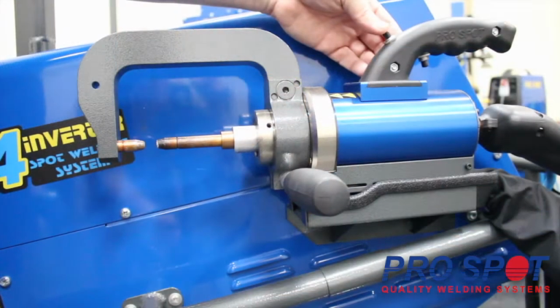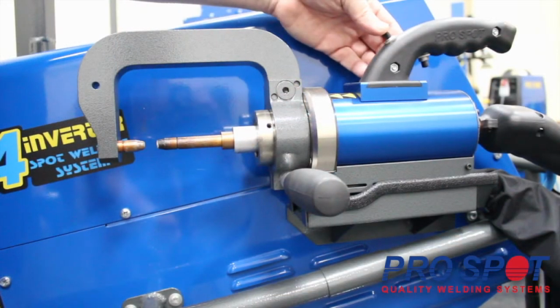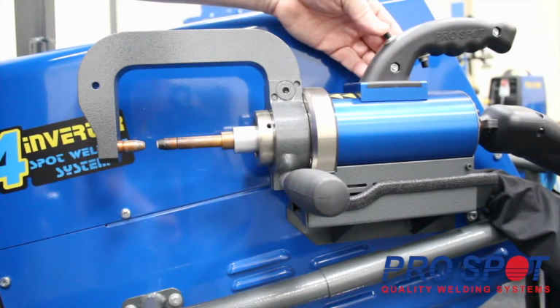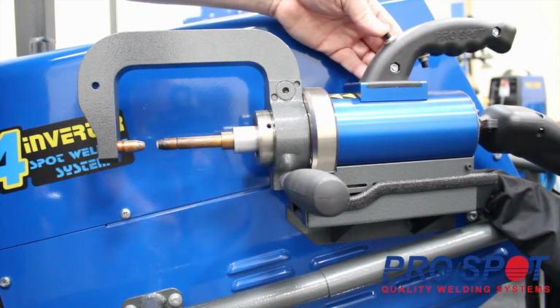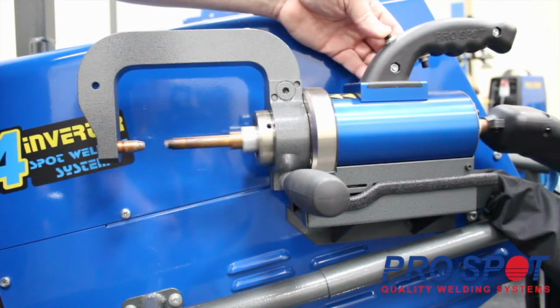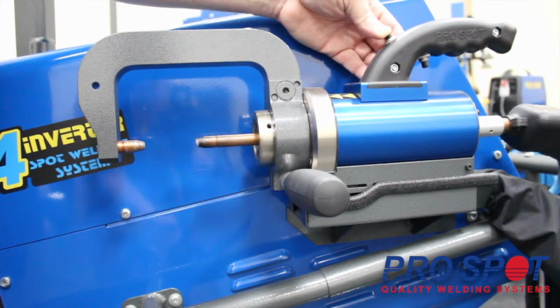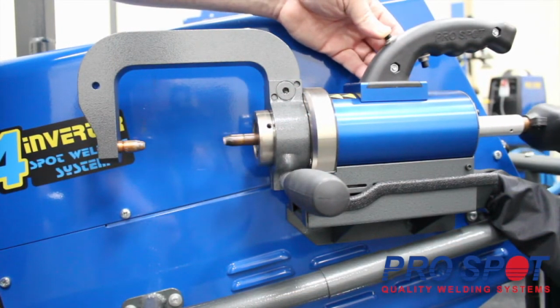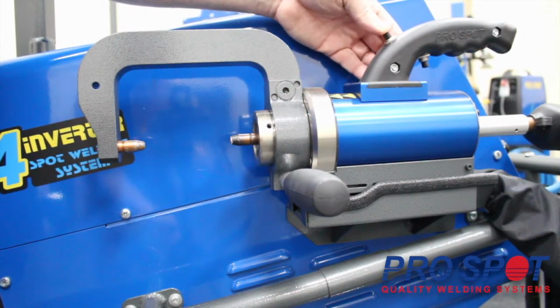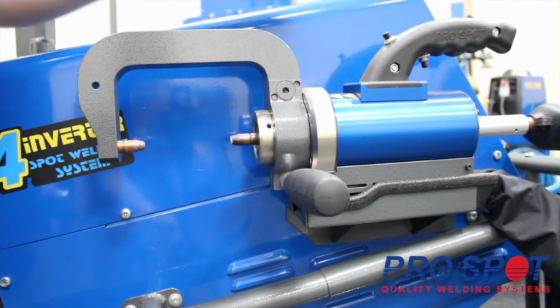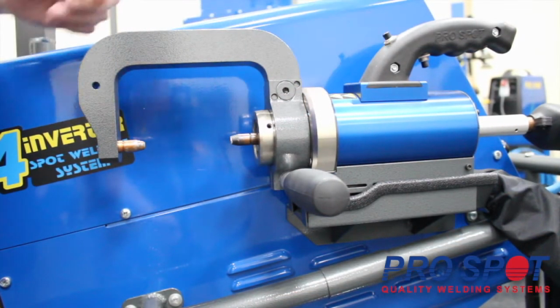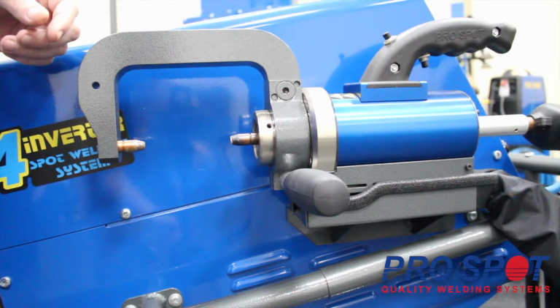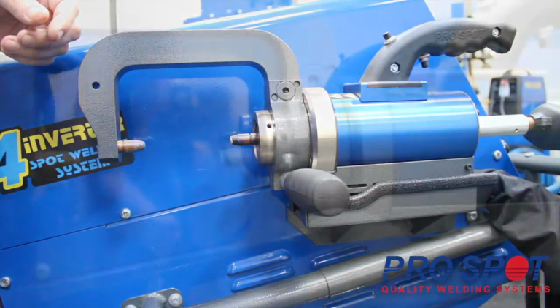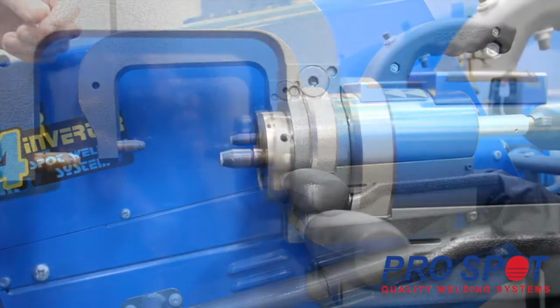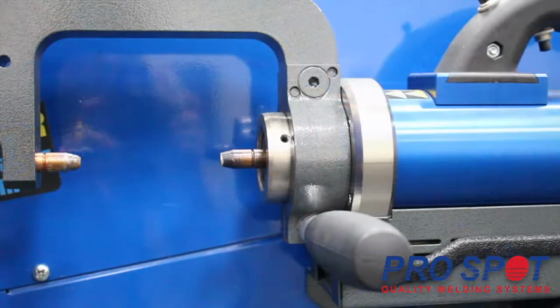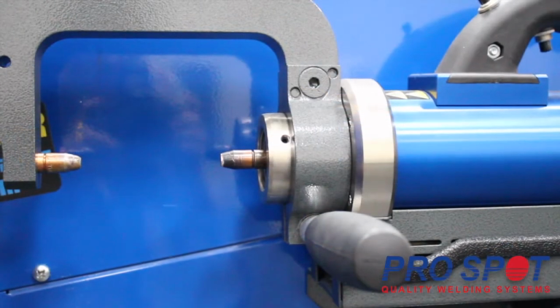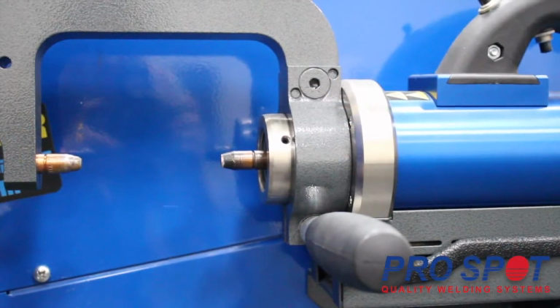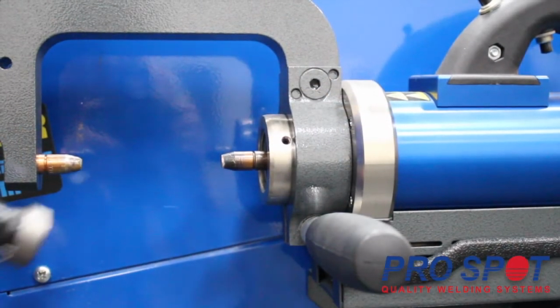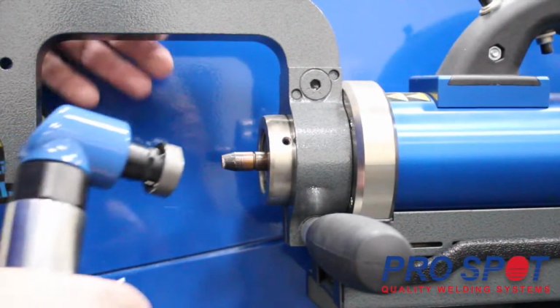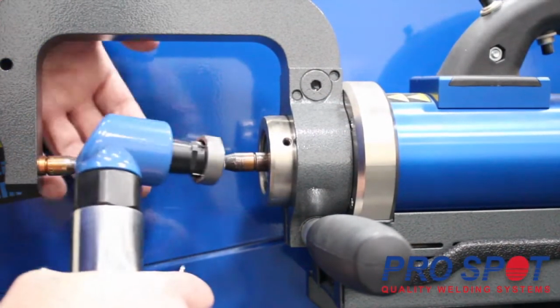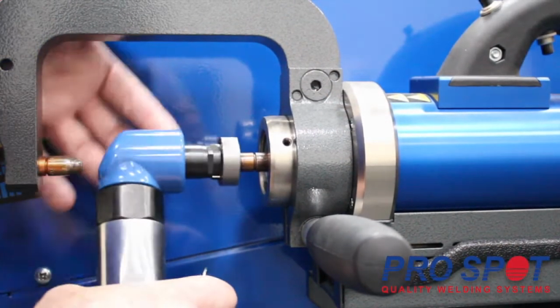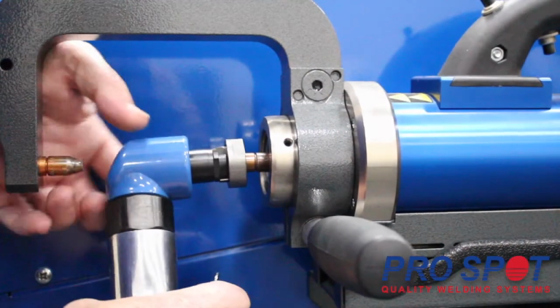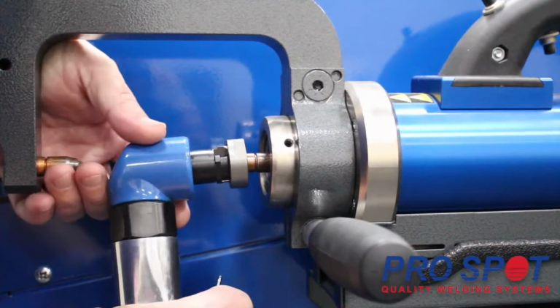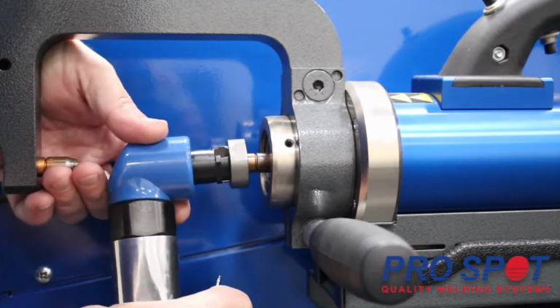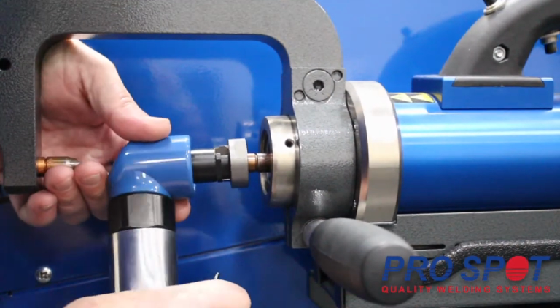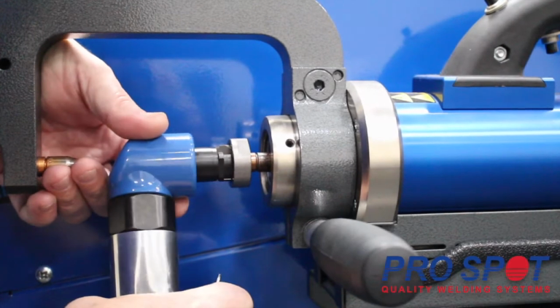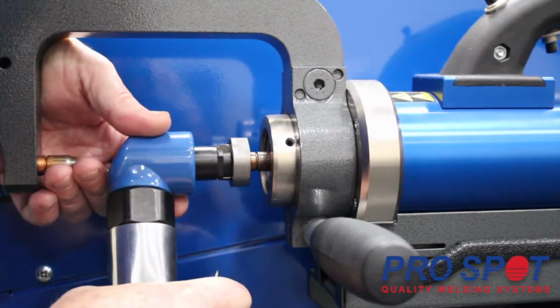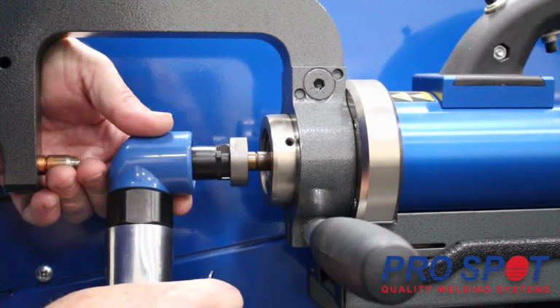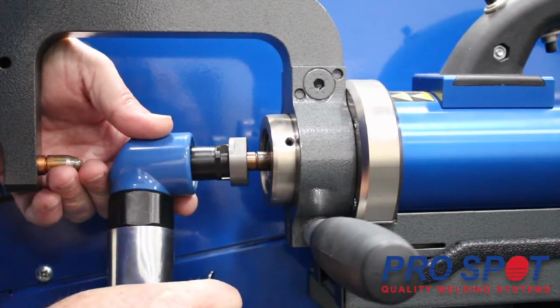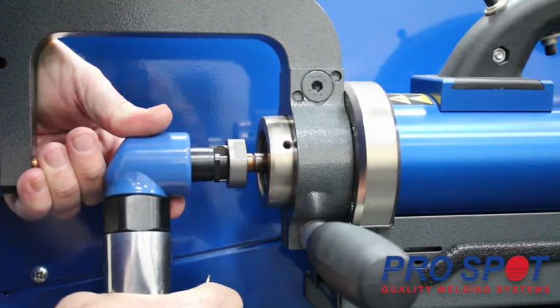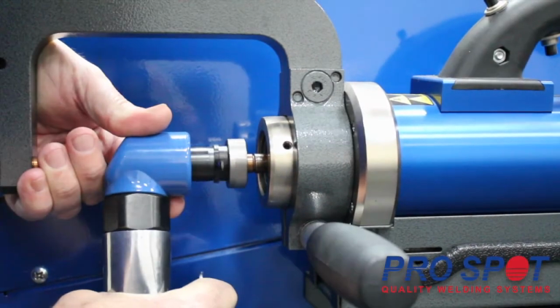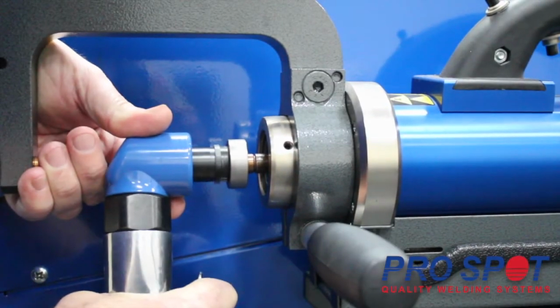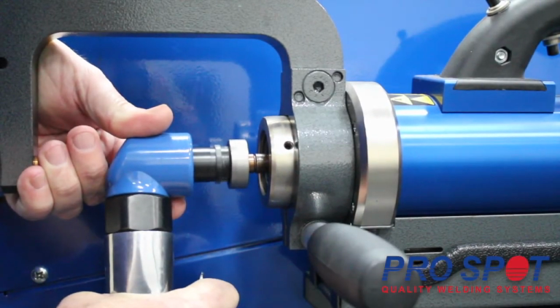First, you'll want to retract the electrodes to gain access. Next, using your electrode dresser, you'll want to make sure that you are centered and squared on the cap. Sharpen your caps.